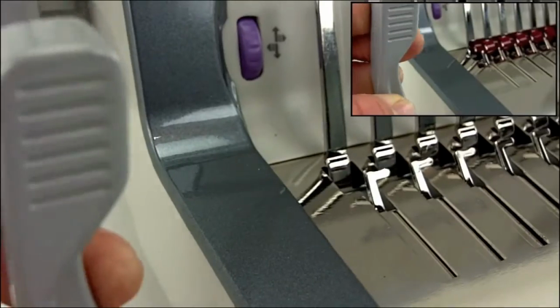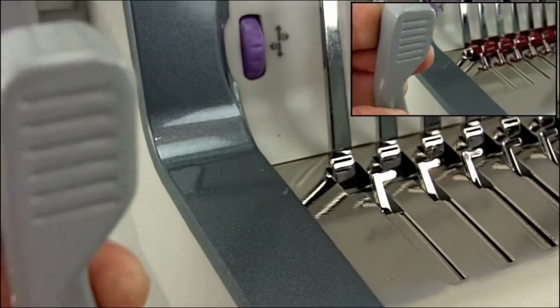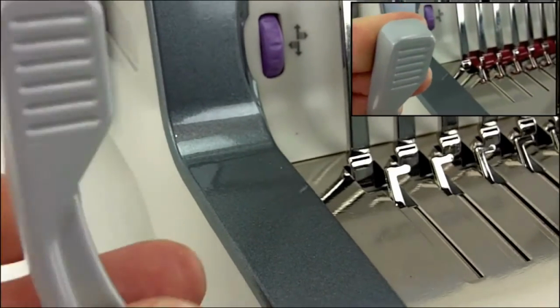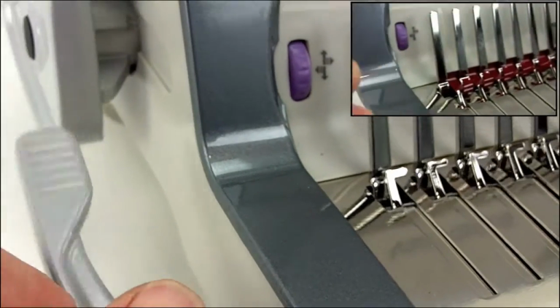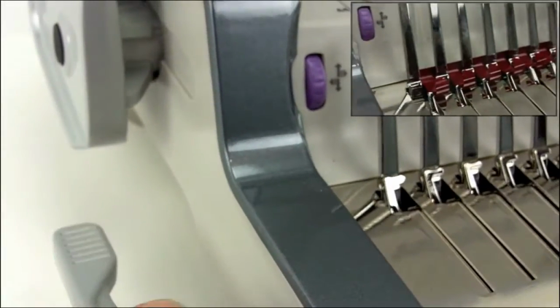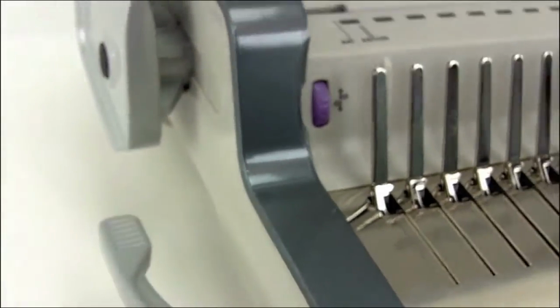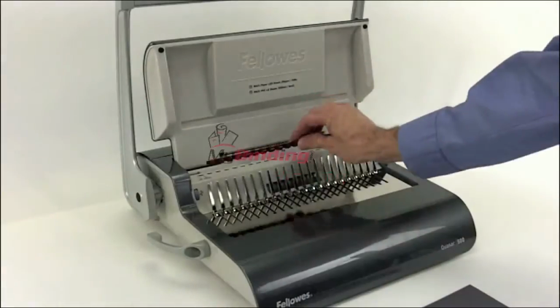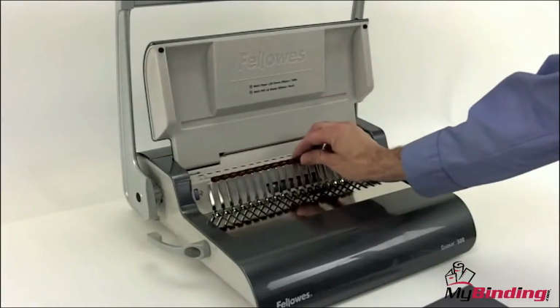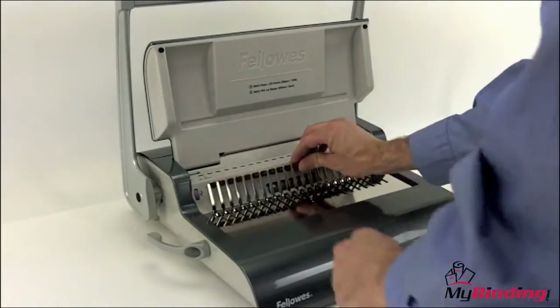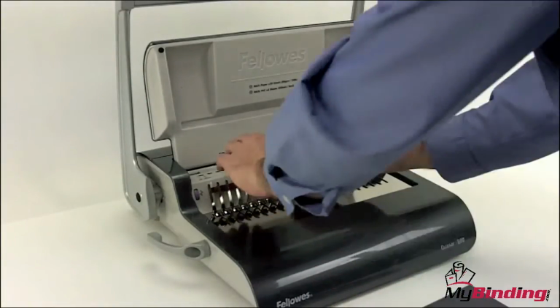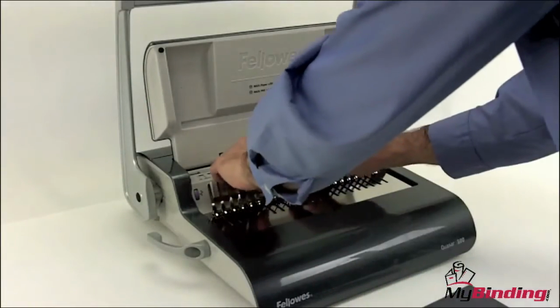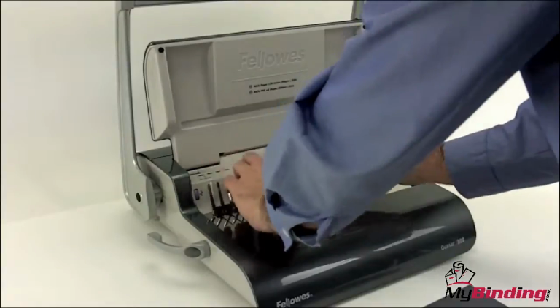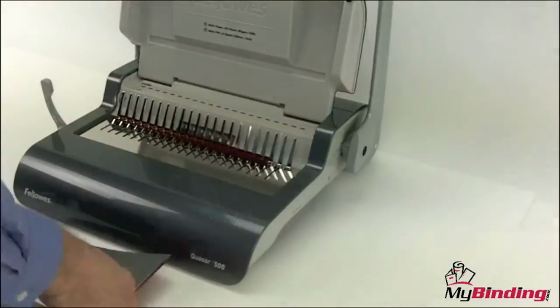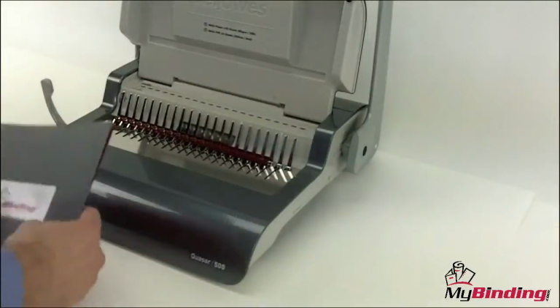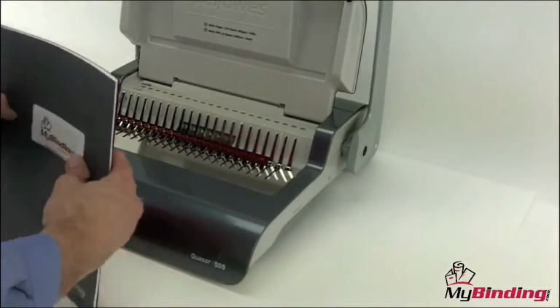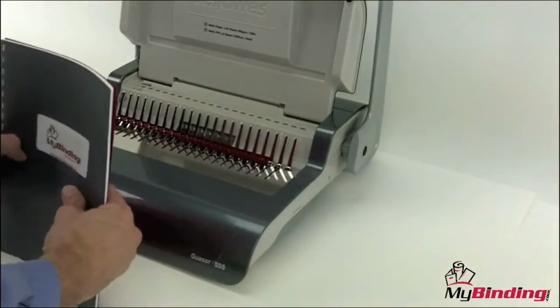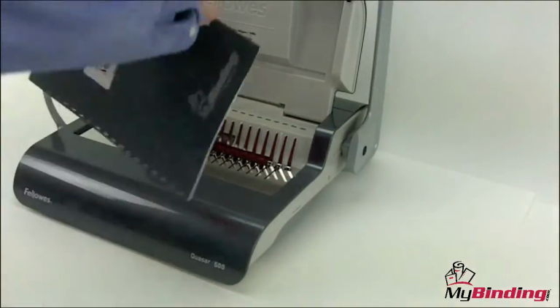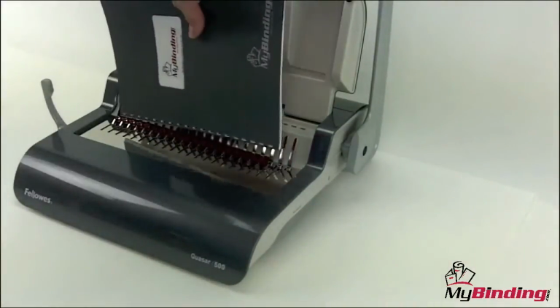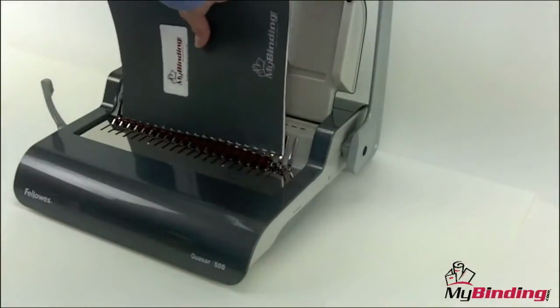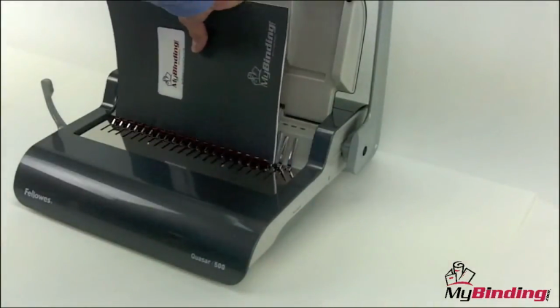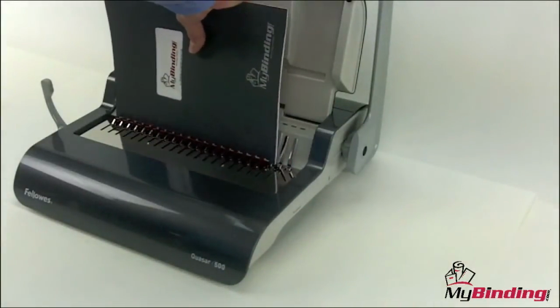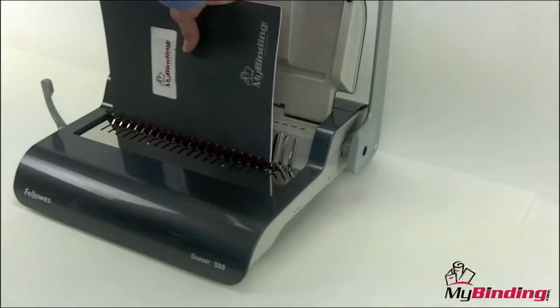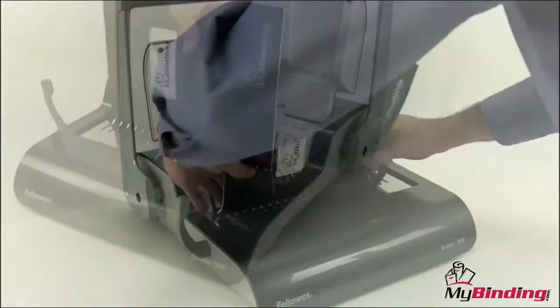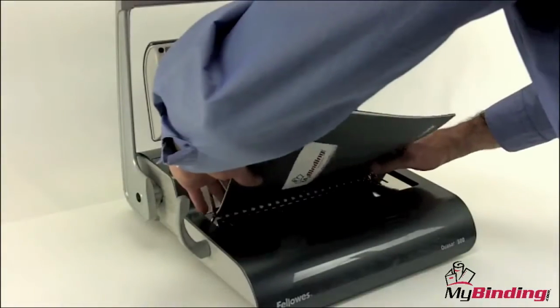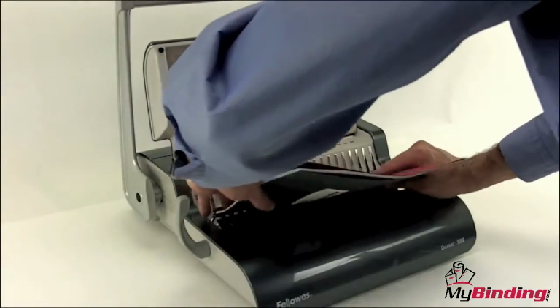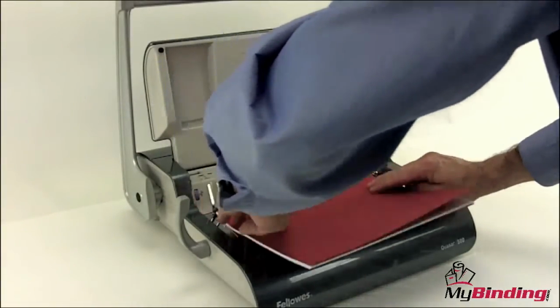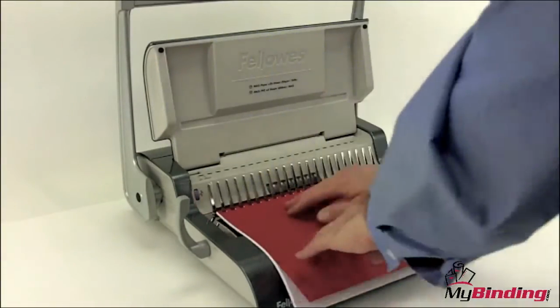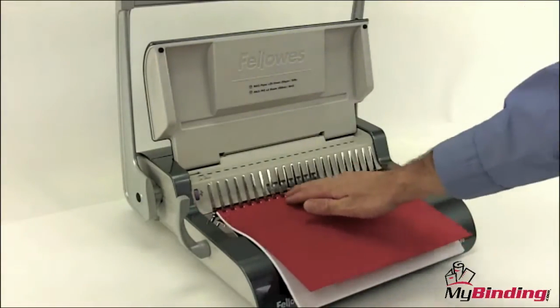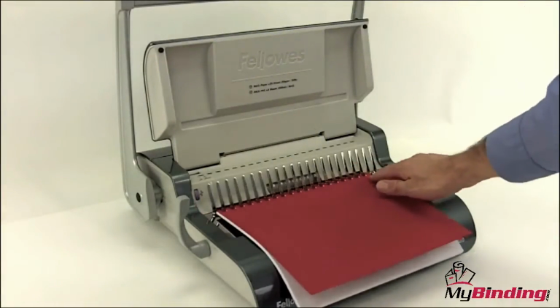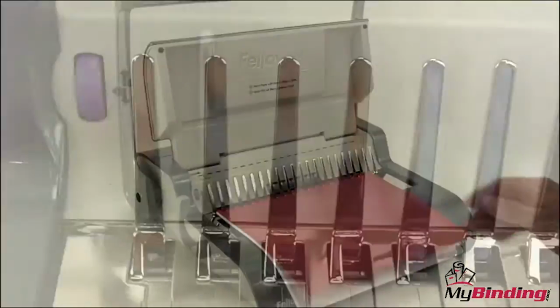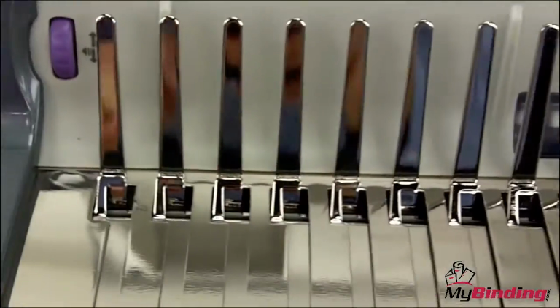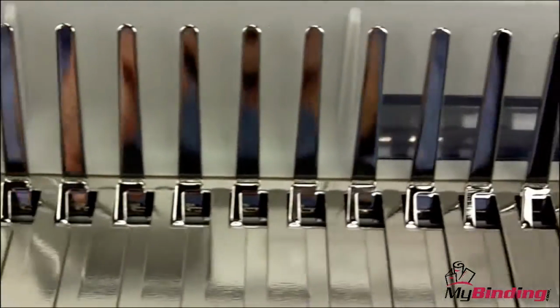We like the all-metal construction to the comb opener. For an all-manual machine, the Quasar 500 does a really great job. Even if it can only punch 15 sheets, it's still a lot of punch. The system can open up both round and oval-shaped combs and can go up to 2 inches in diameter.